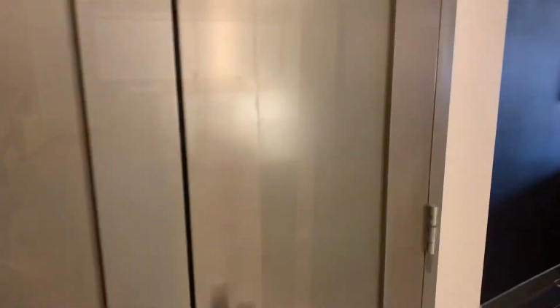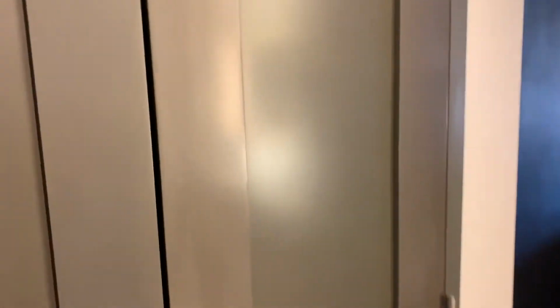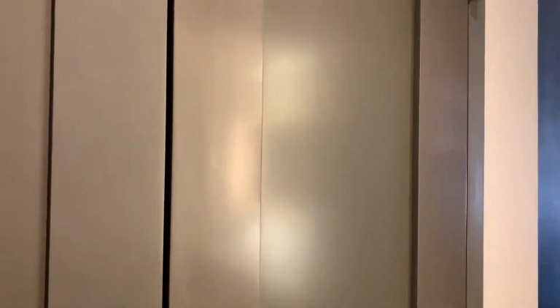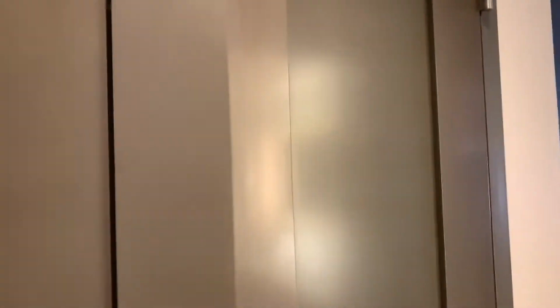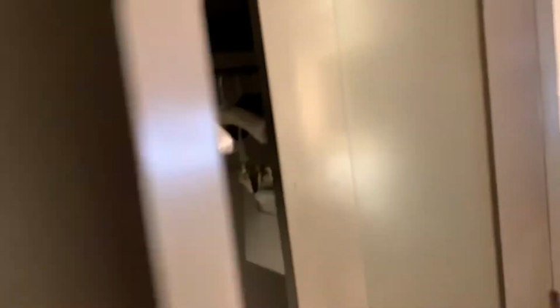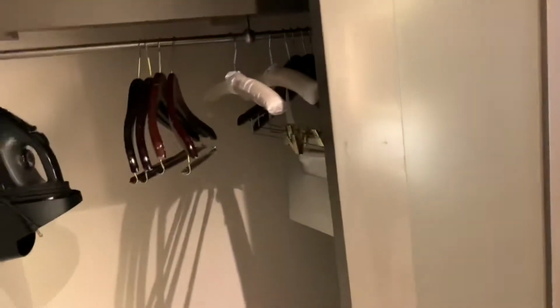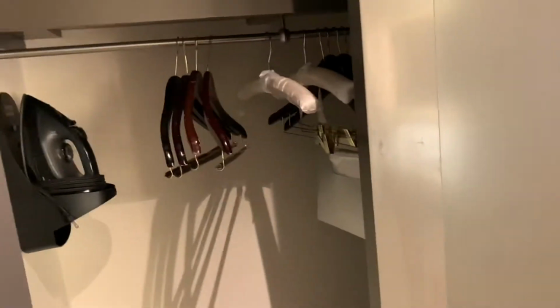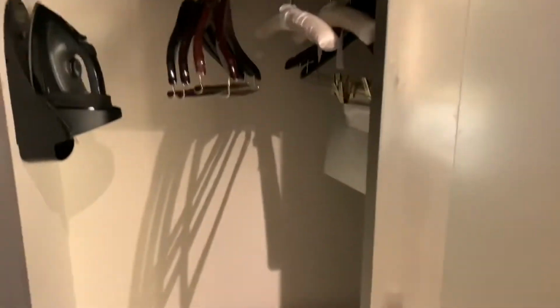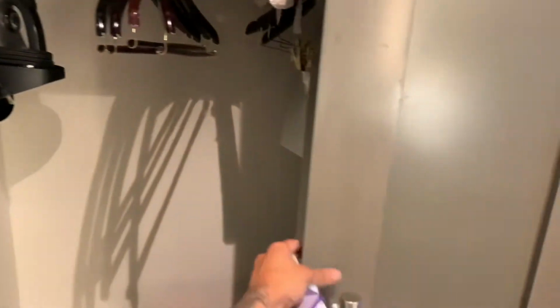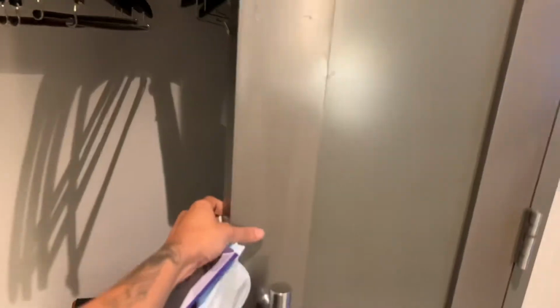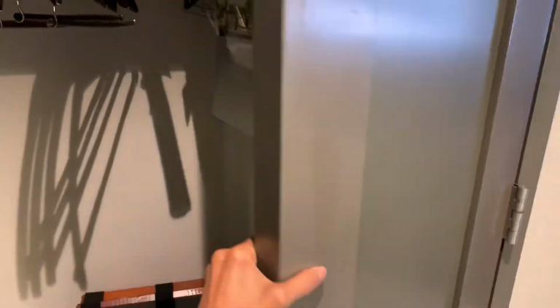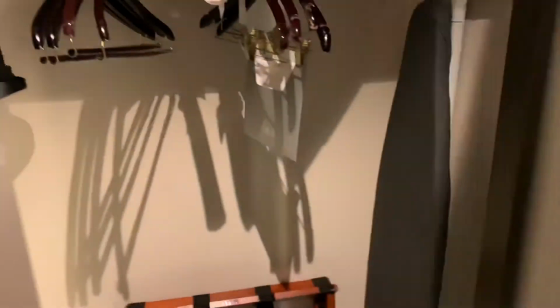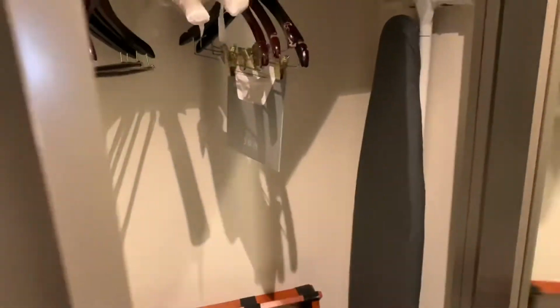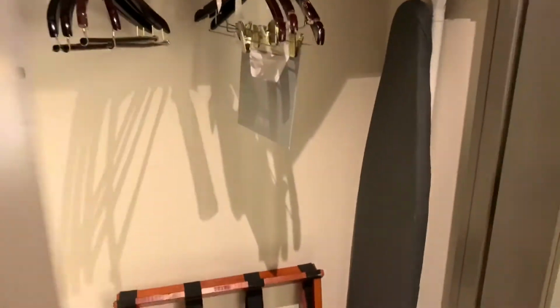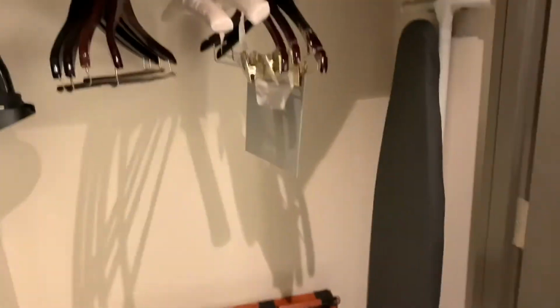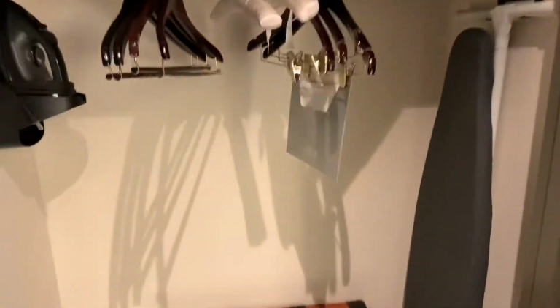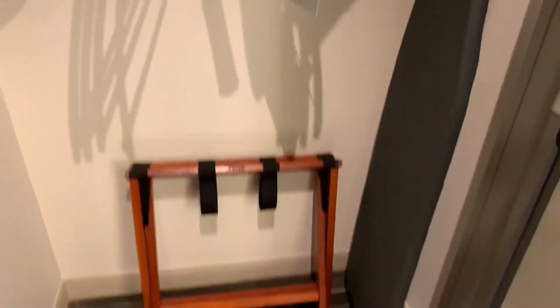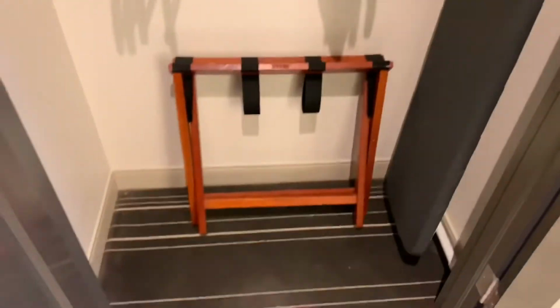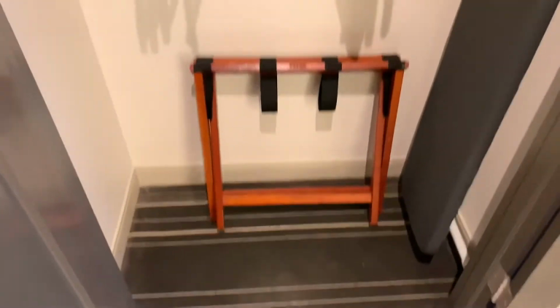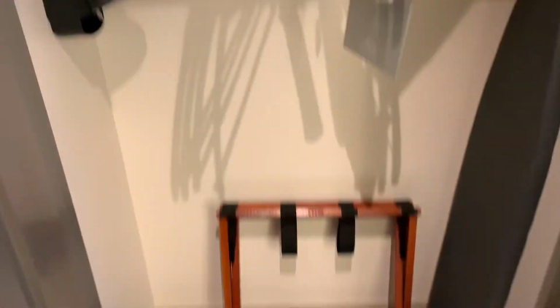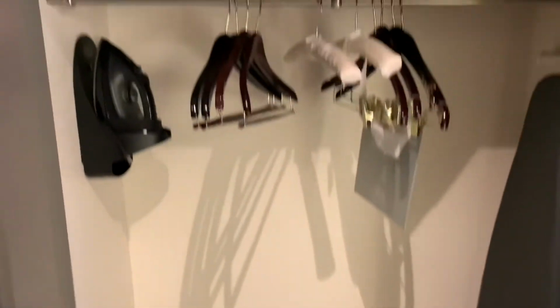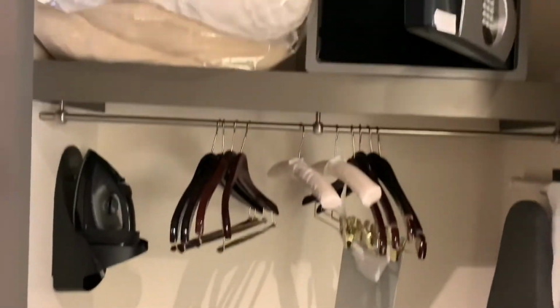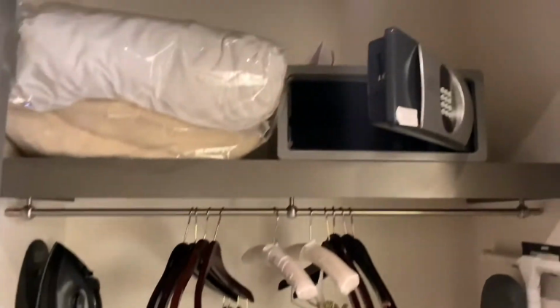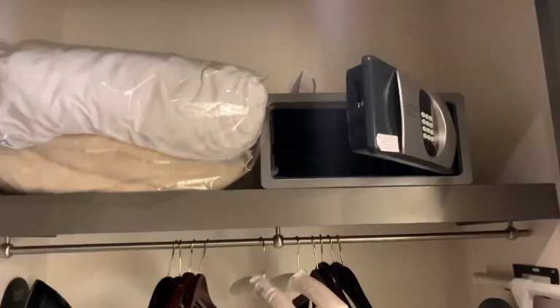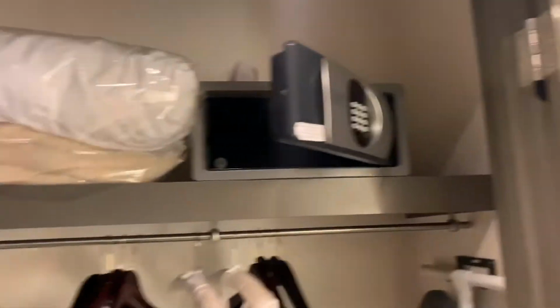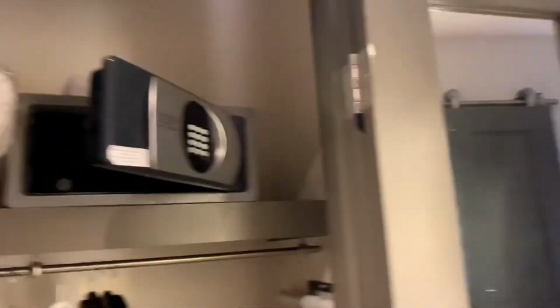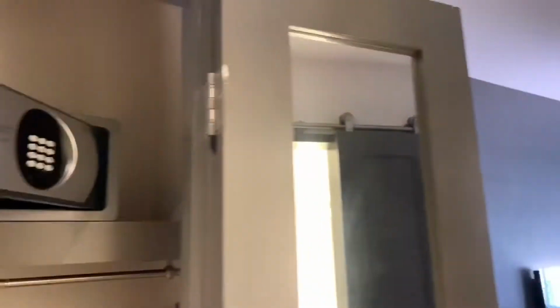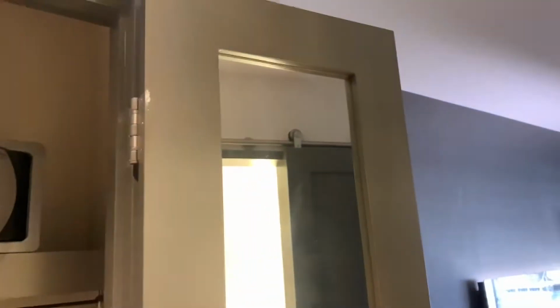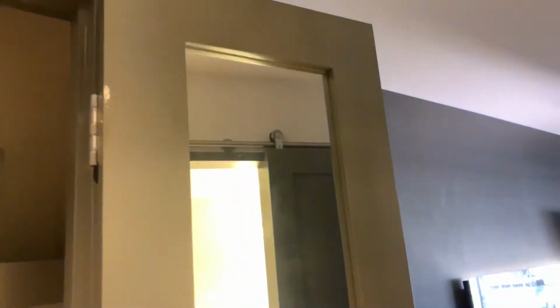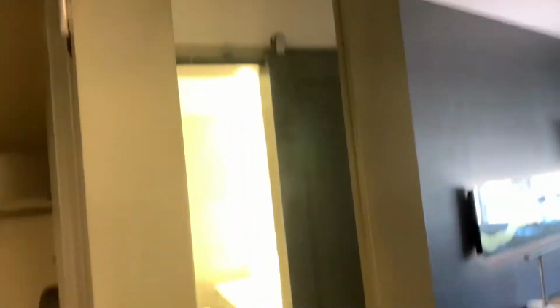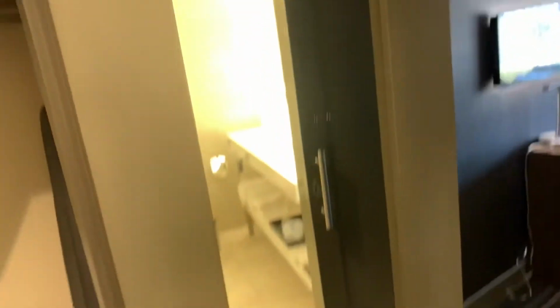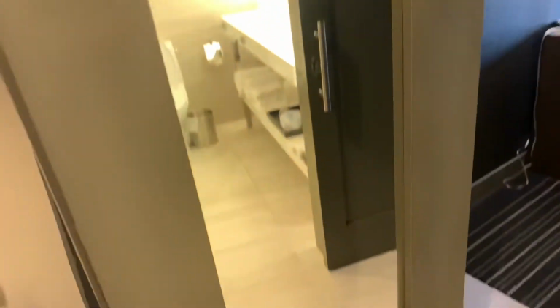The closet is to the left, right behind the door when you enter. It comes with the standard things: an ironing board, iron, and safe, pillows, blankets, and a full body mirror.